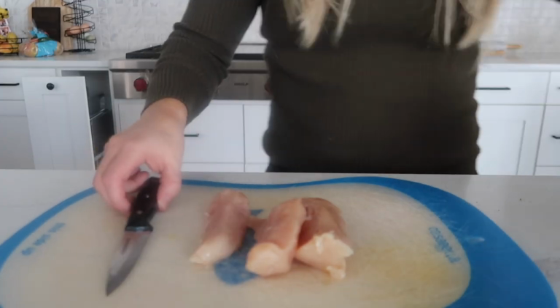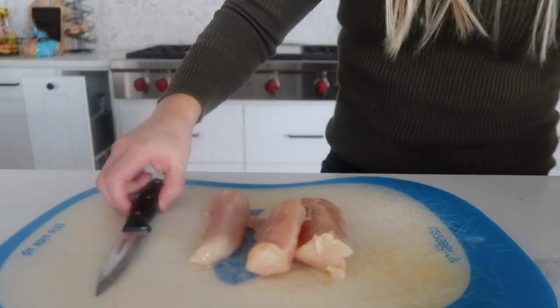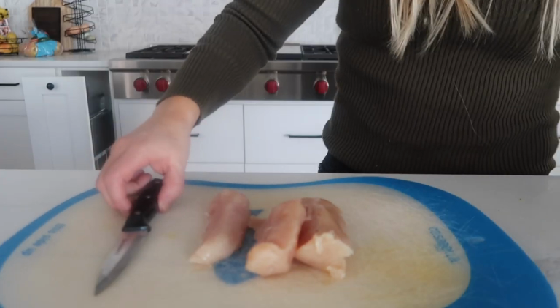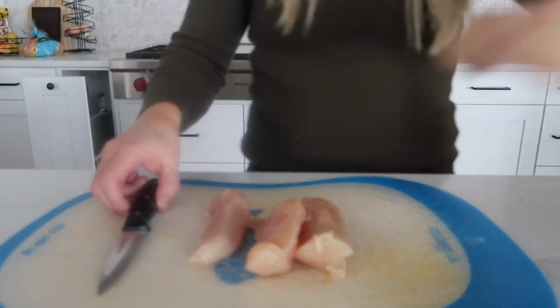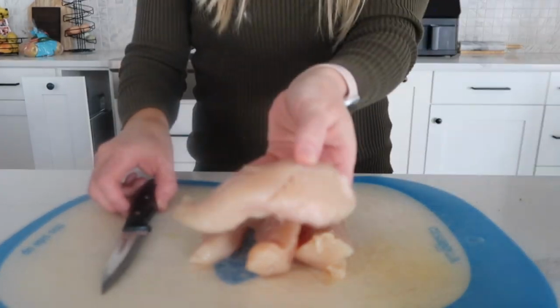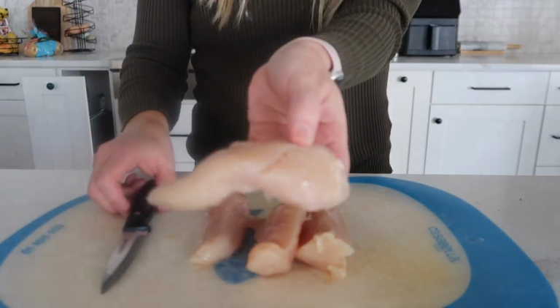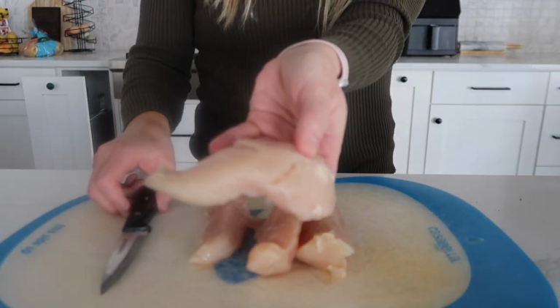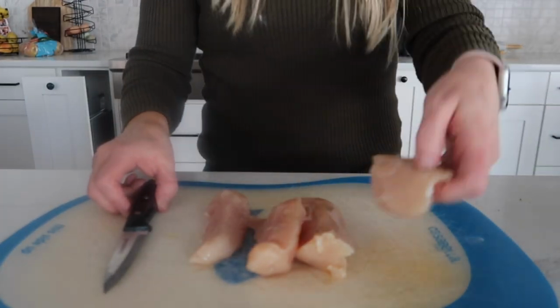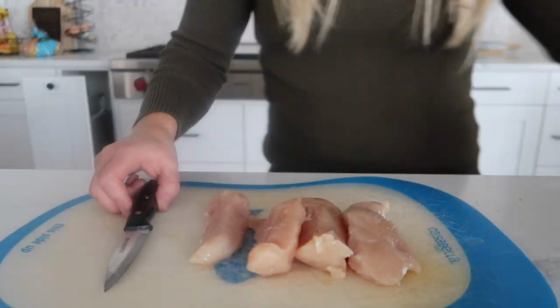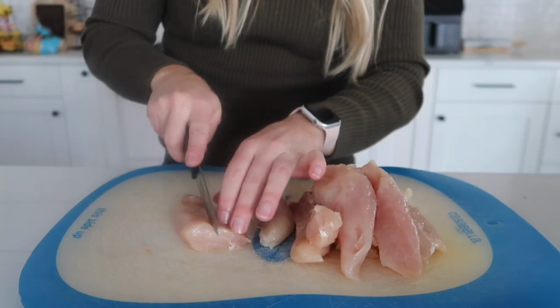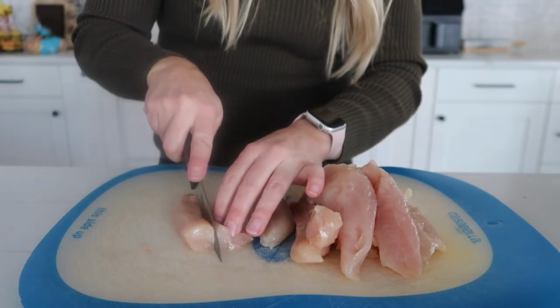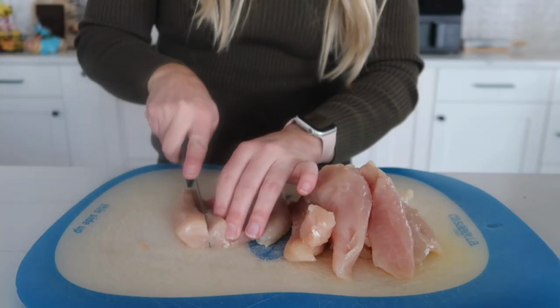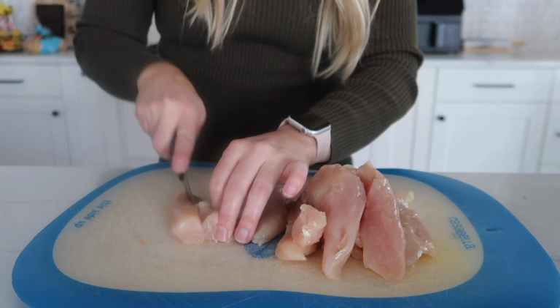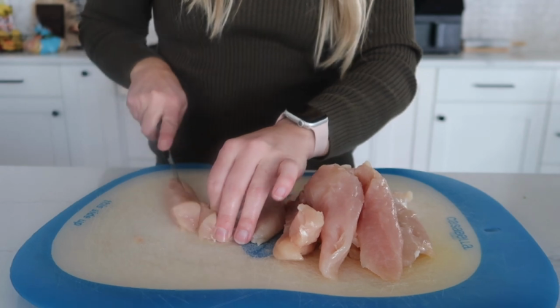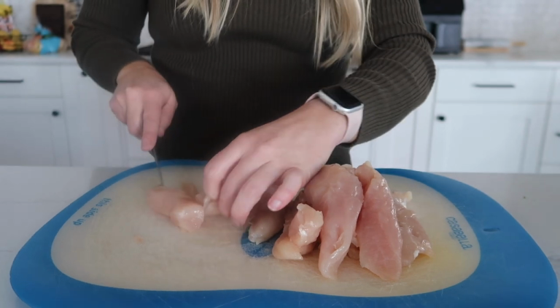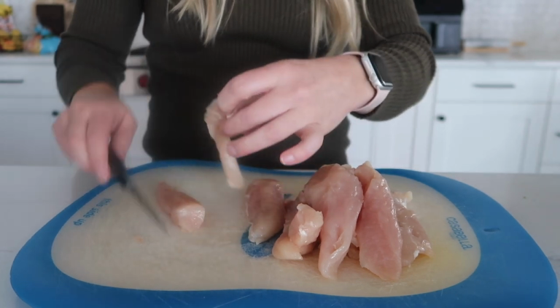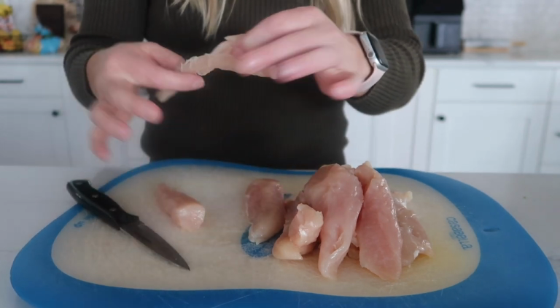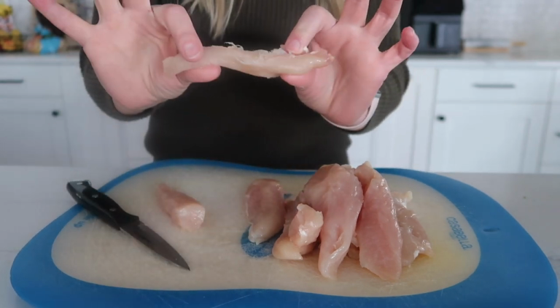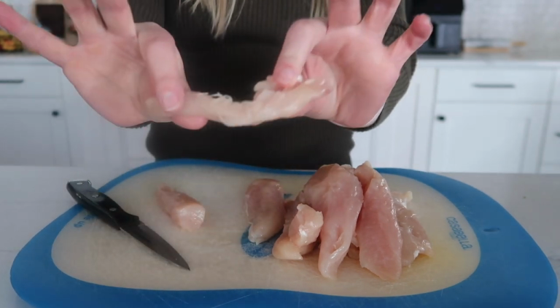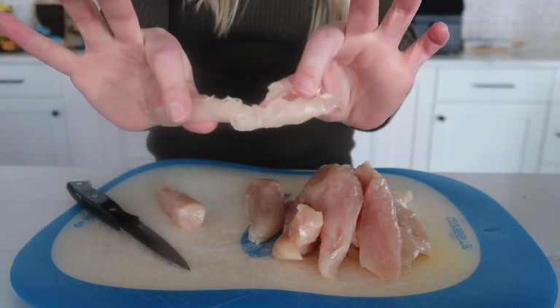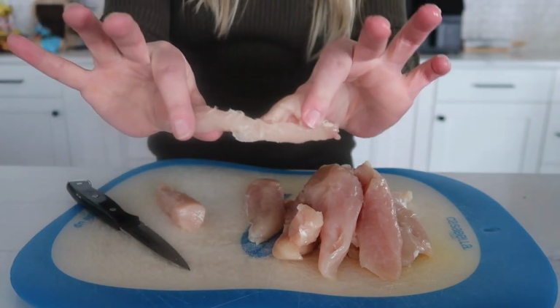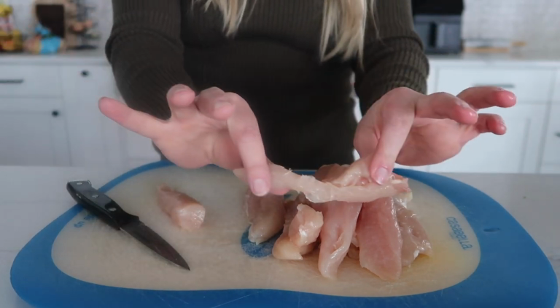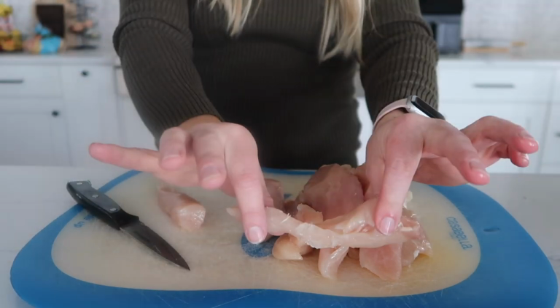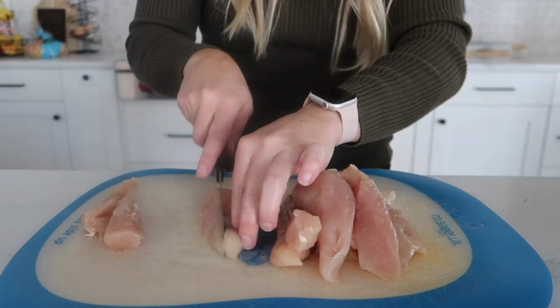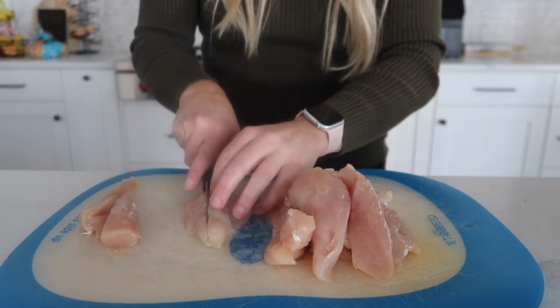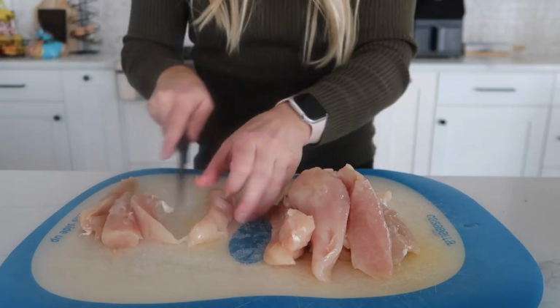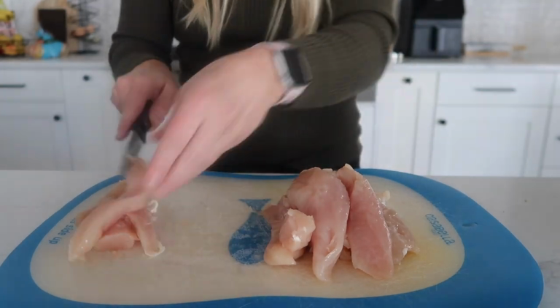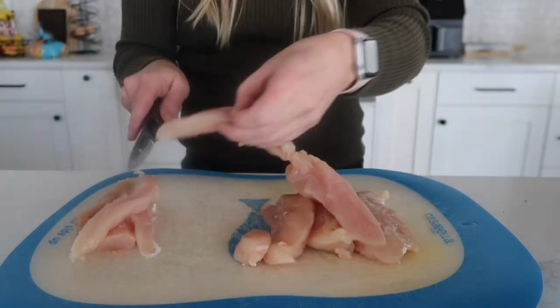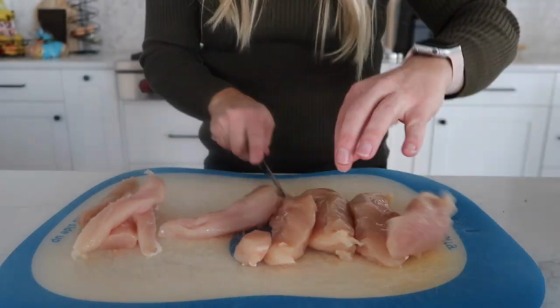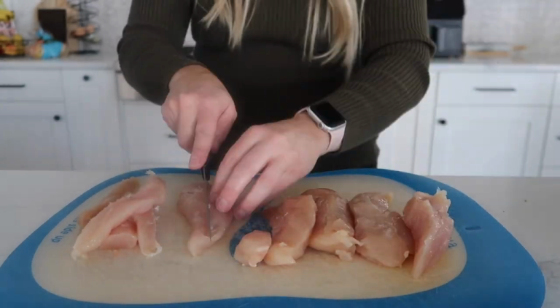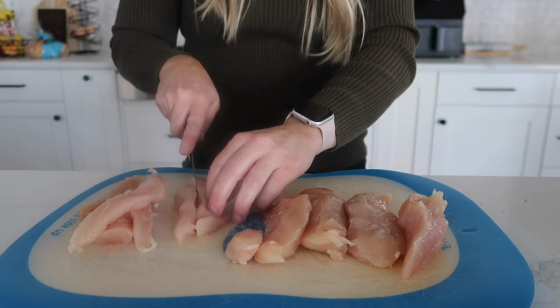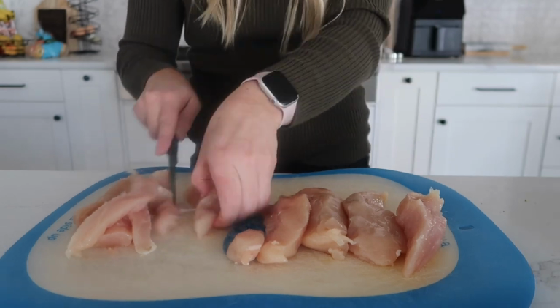I'm gonna take about a pound and a half to two pounds of chicken breasts and cut them into two to three inch little strips.